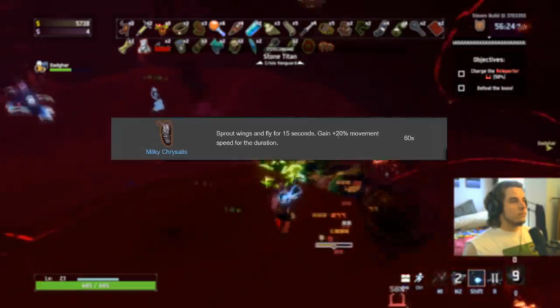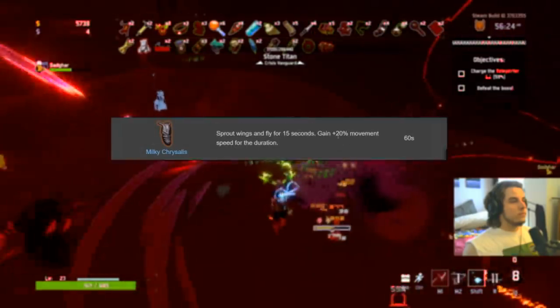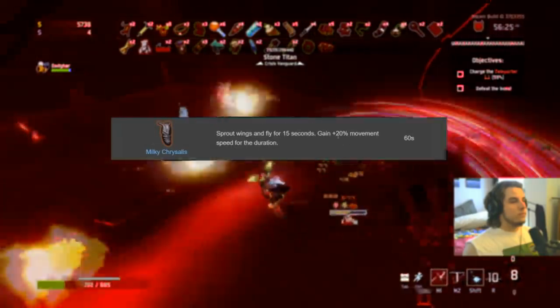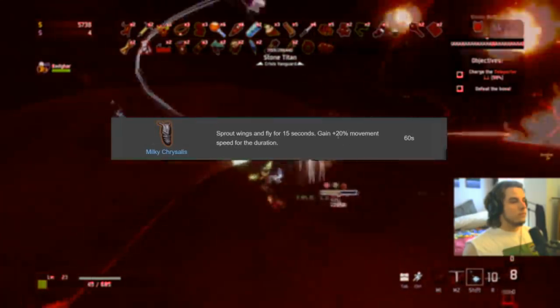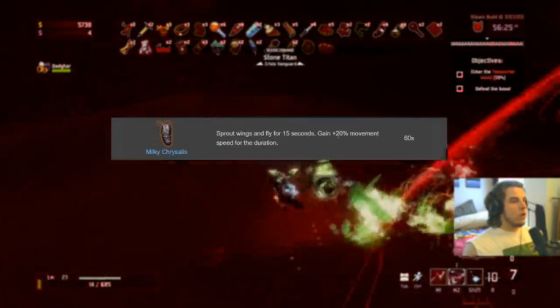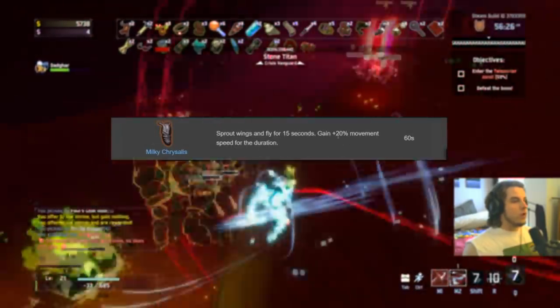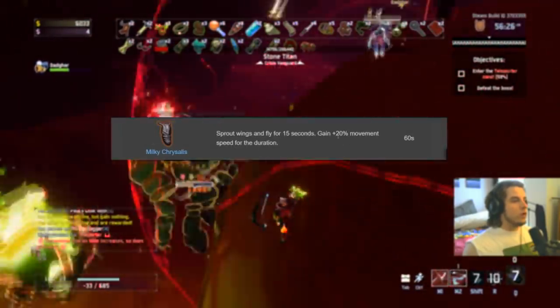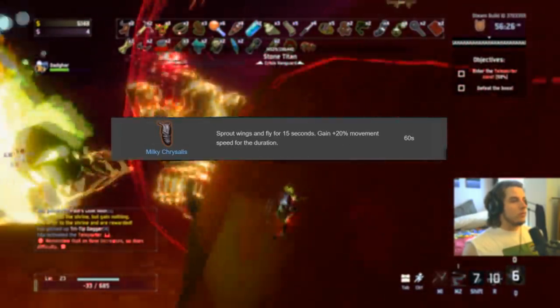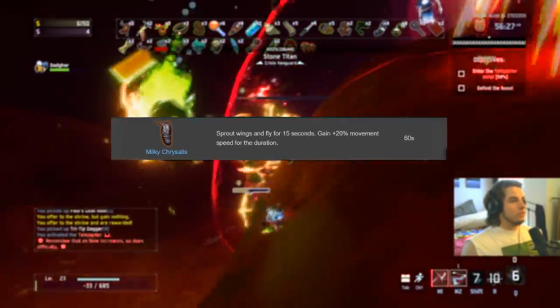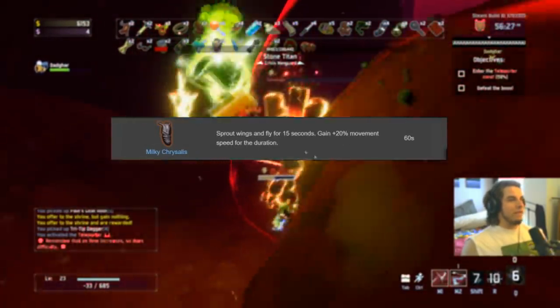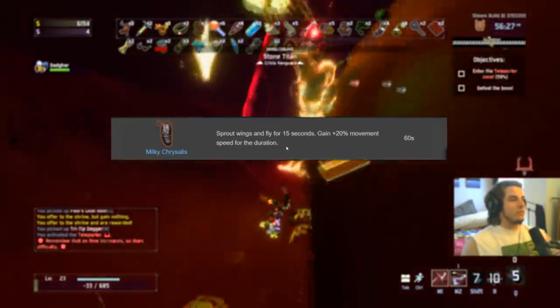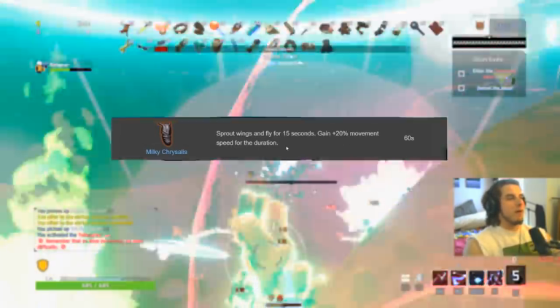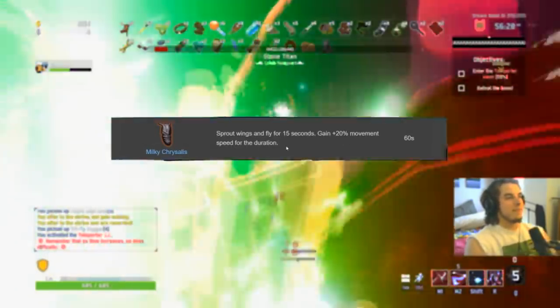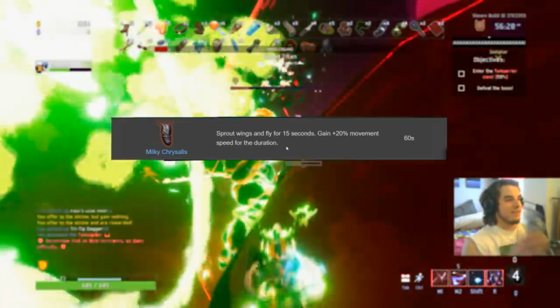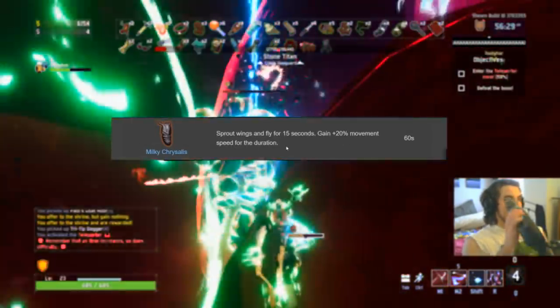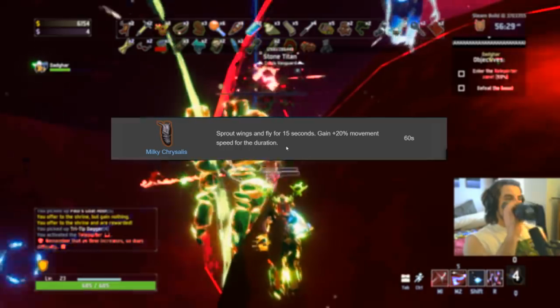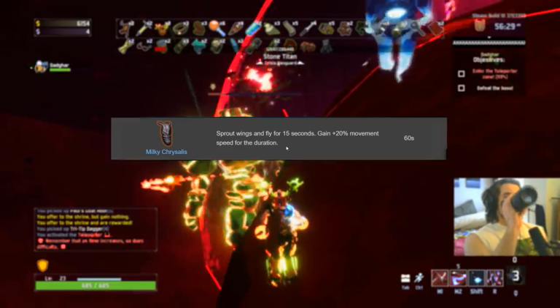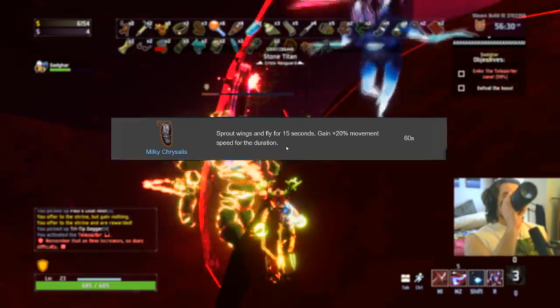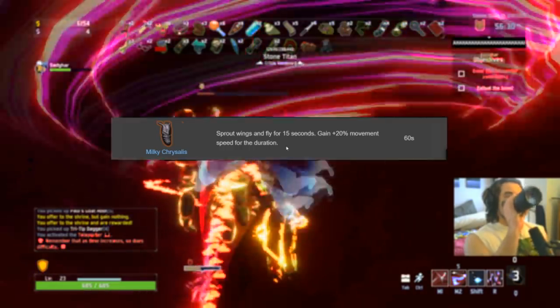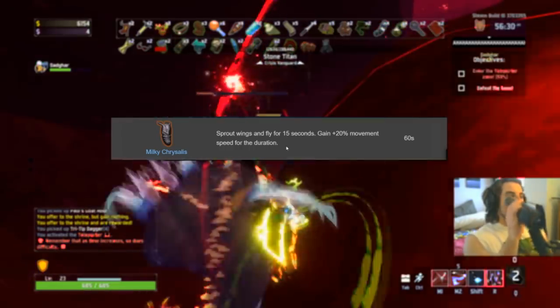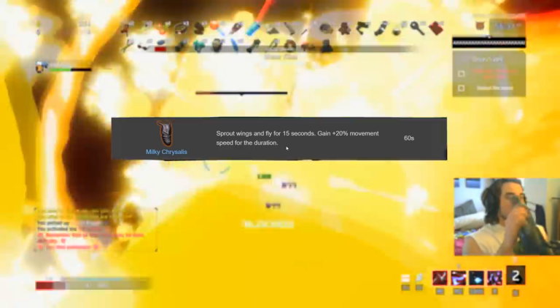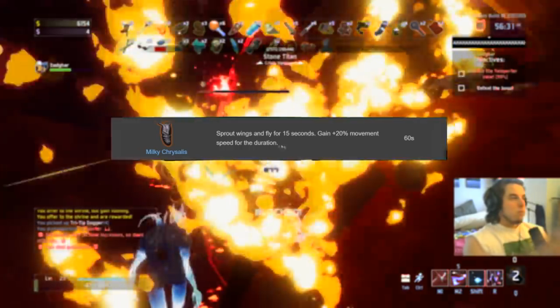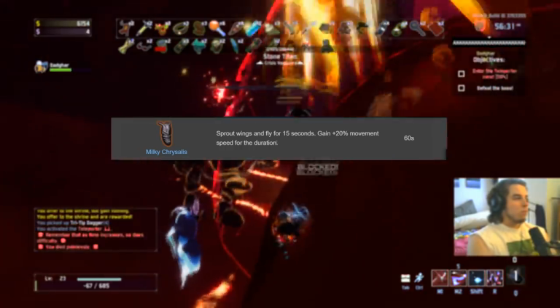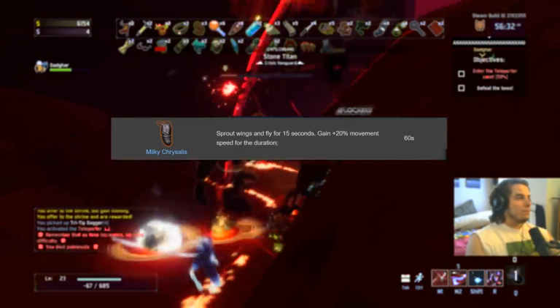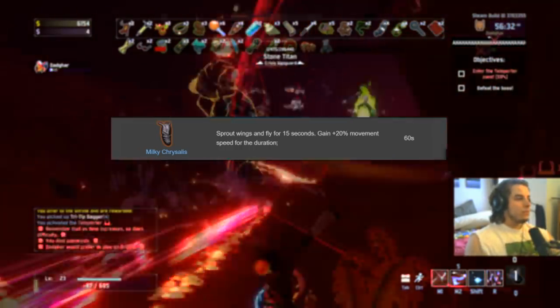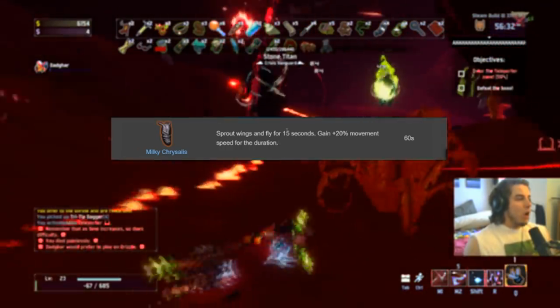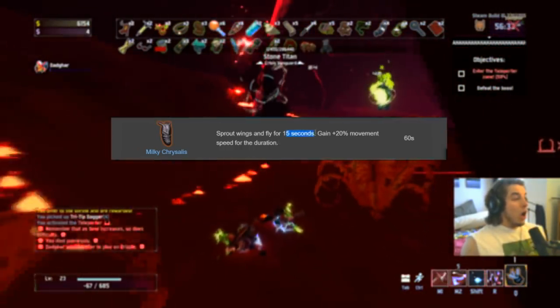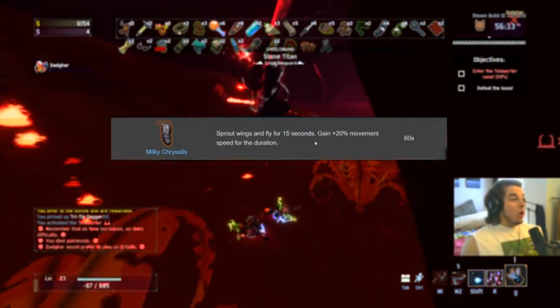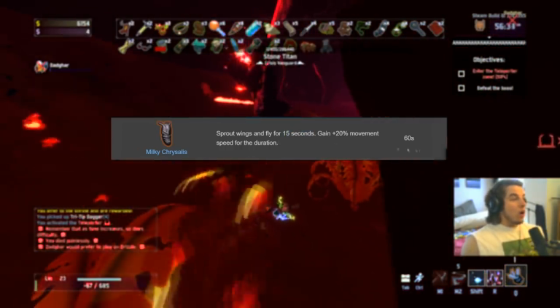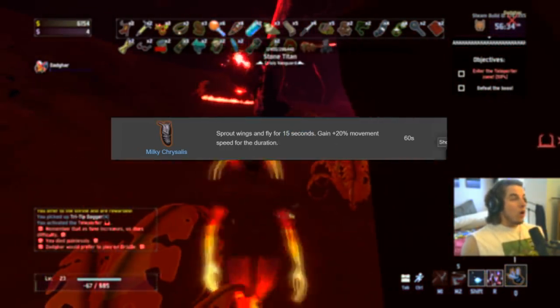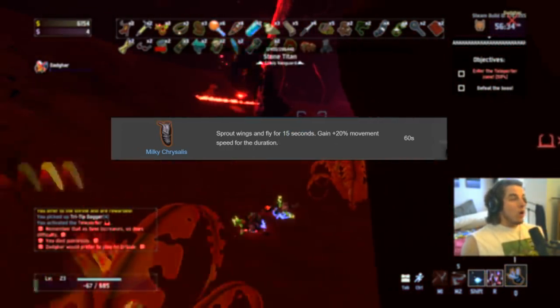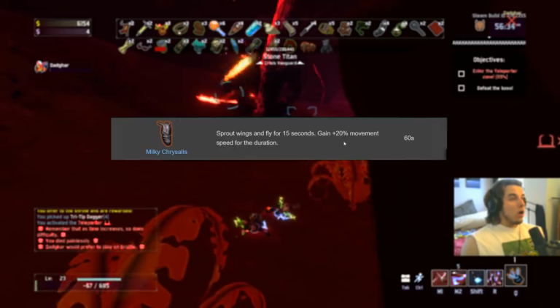Milky Chrysalis gets a C. It lets you fly and gives some movement speed. I don't personally use it, but I've seen people use it very well. Free mobility for 15 seconds — not bad. C.